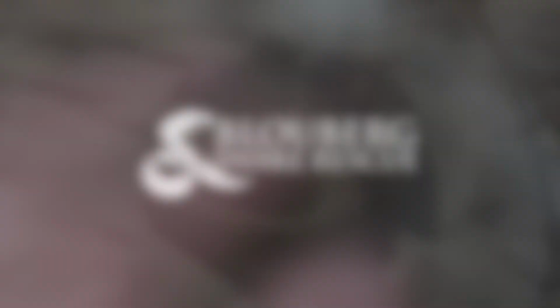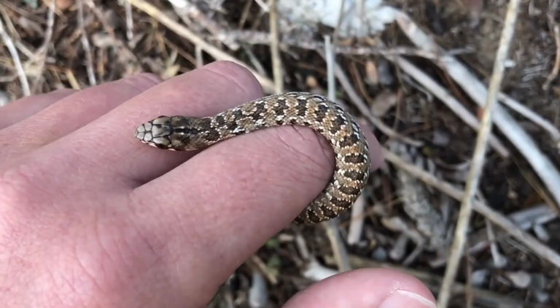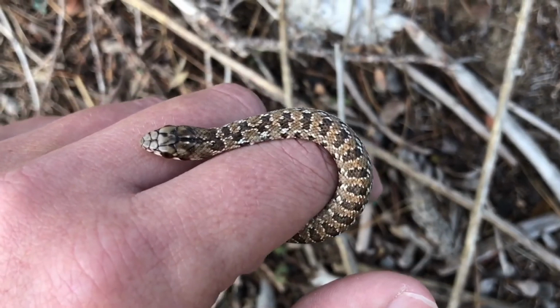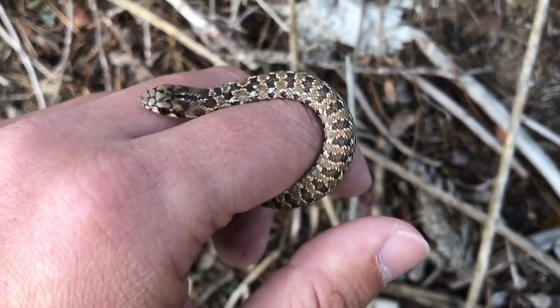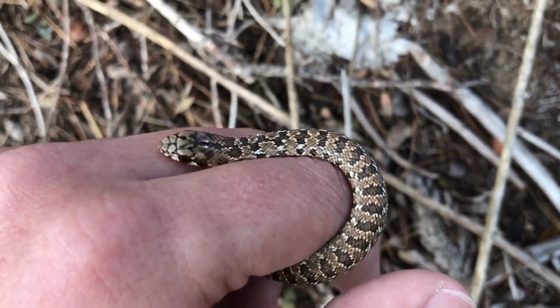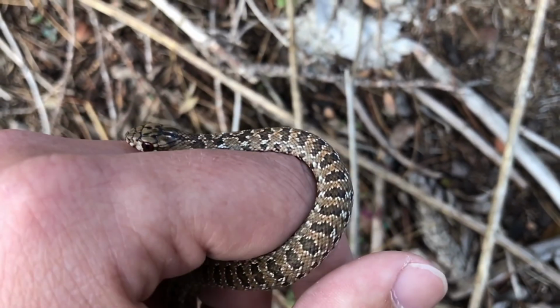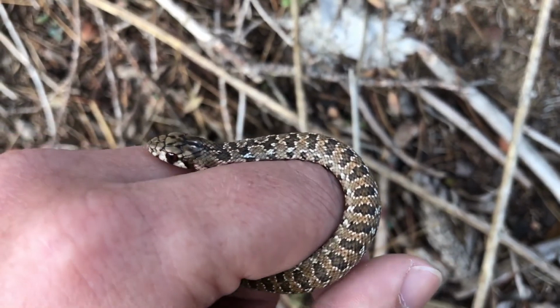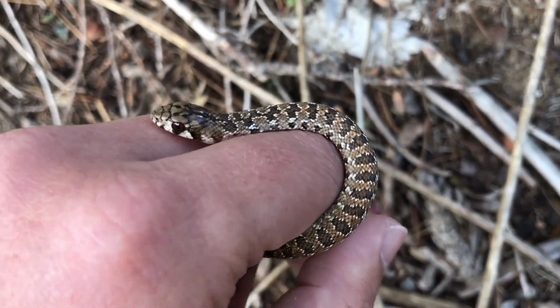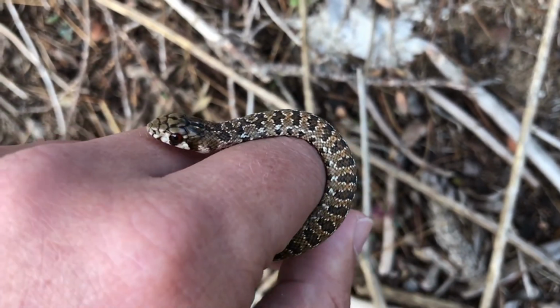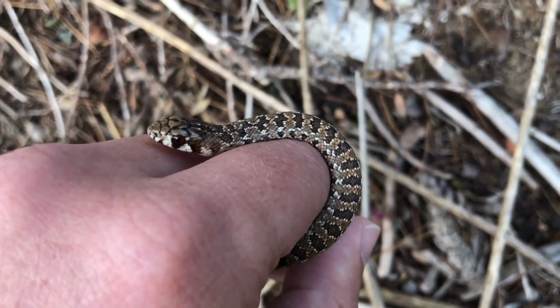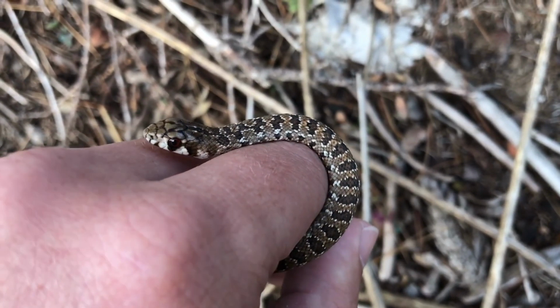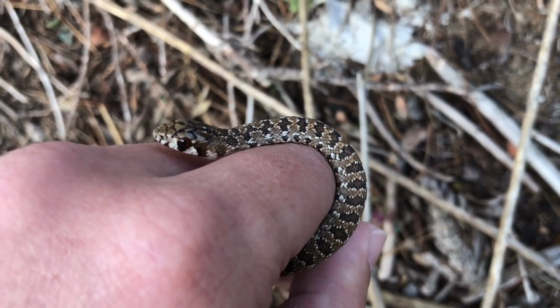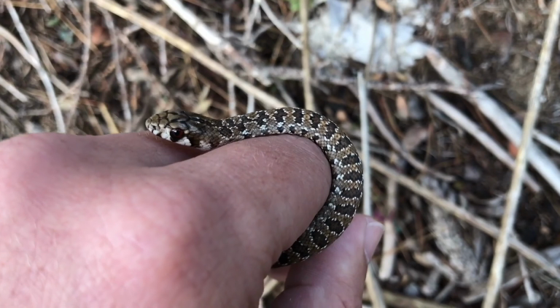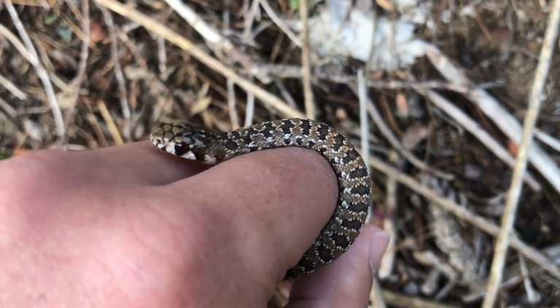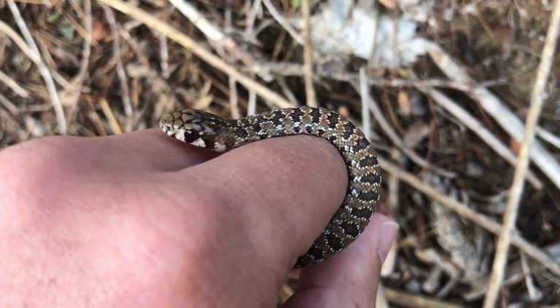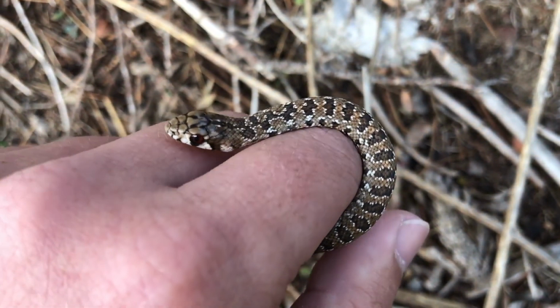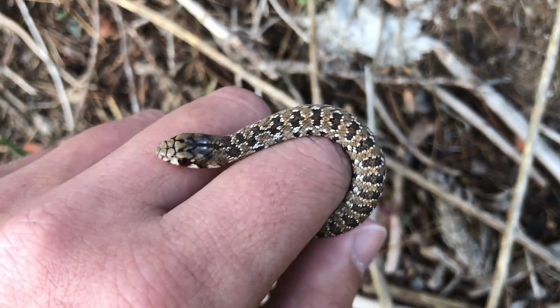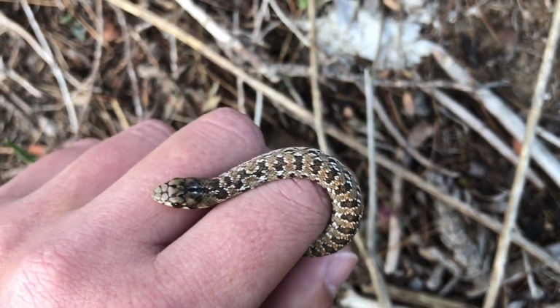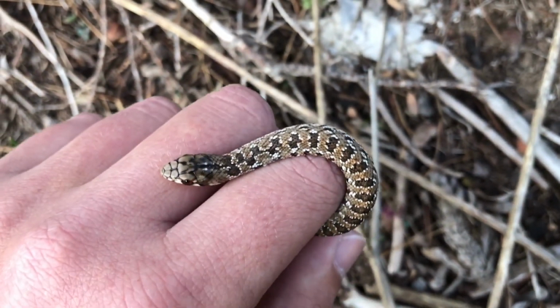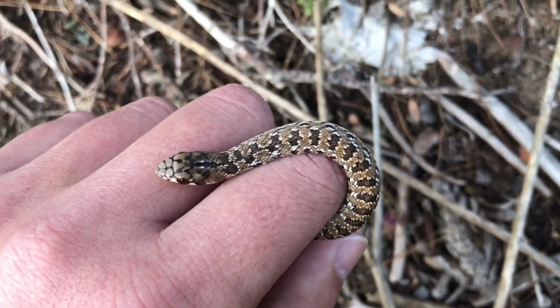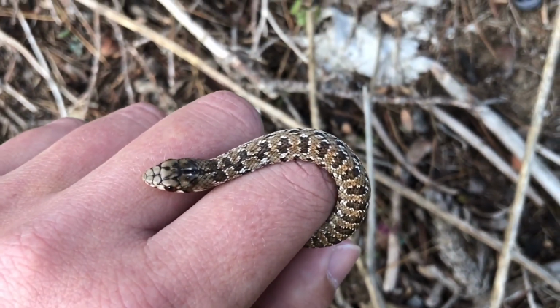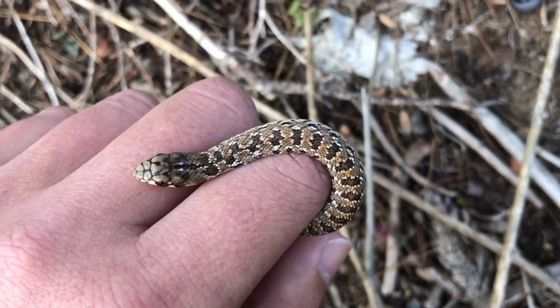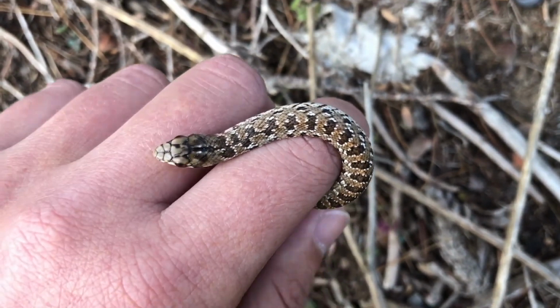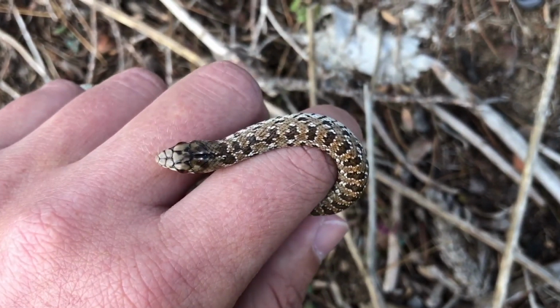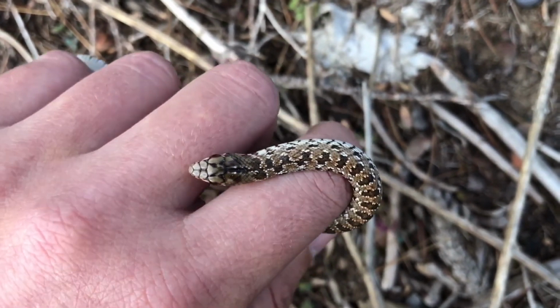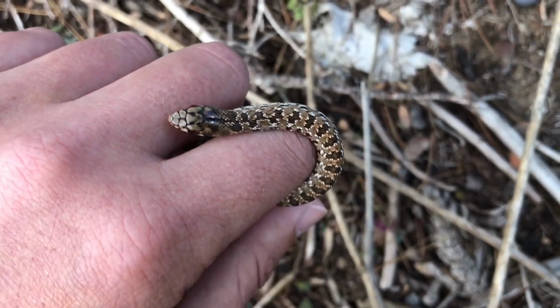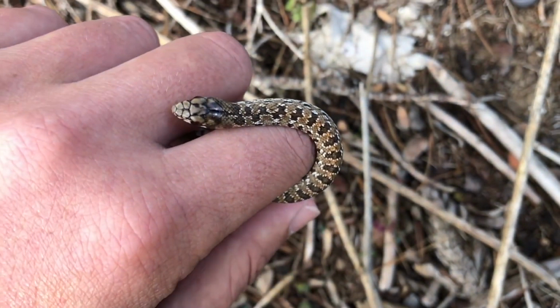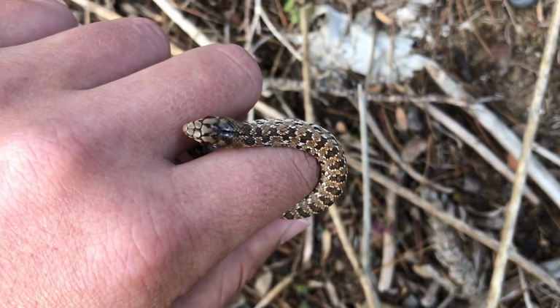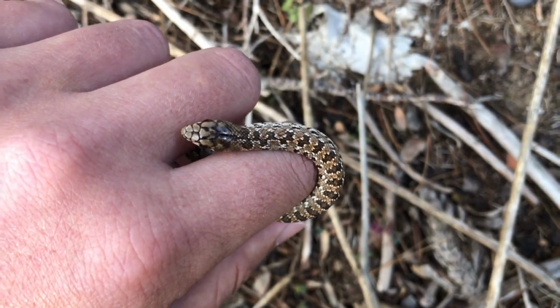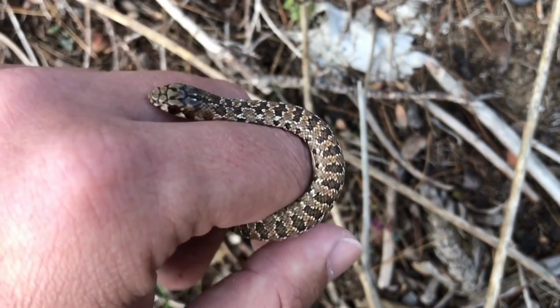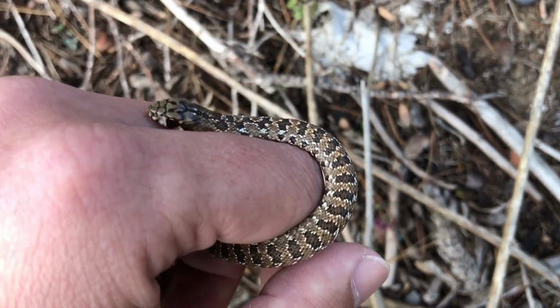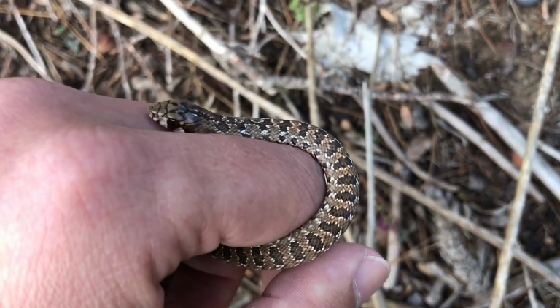Blauburg Snake Rescue here. I was just in Platteklöf to collect this little baby molesnake, or juvenile molesnake. As the weather turns colder we tend to get fewer and fewer snake callouts, but every now and then it still happens.